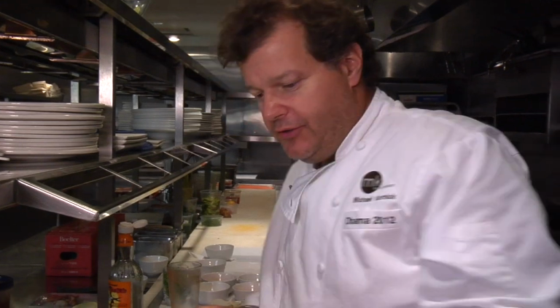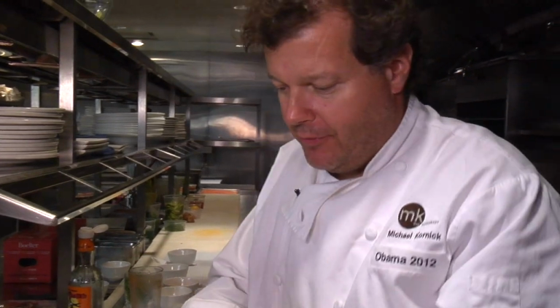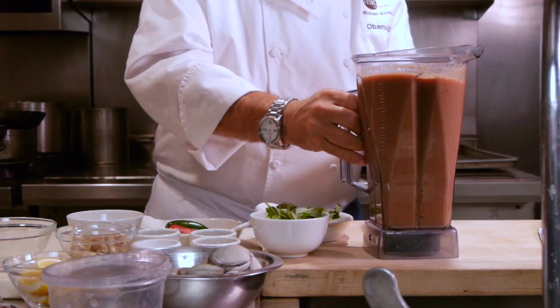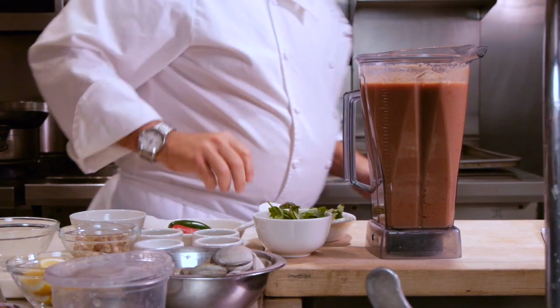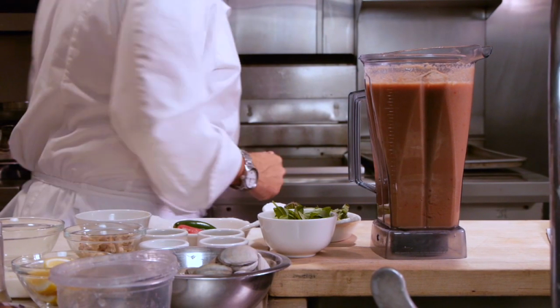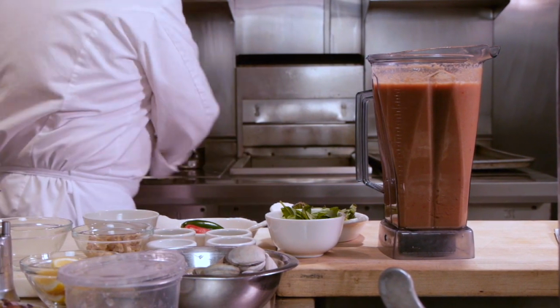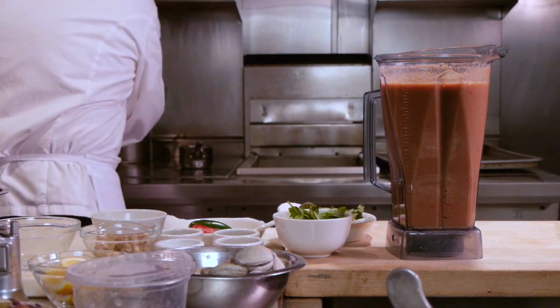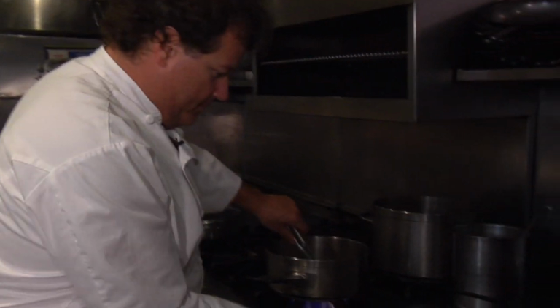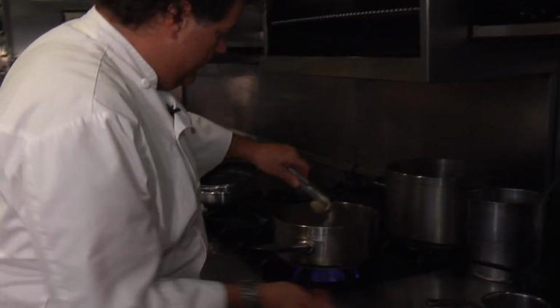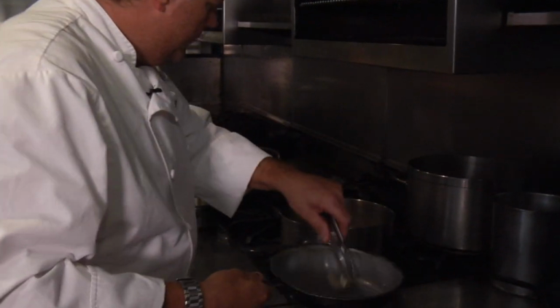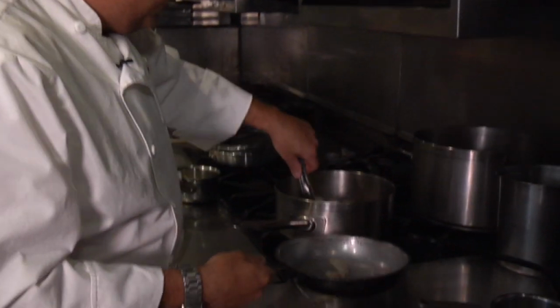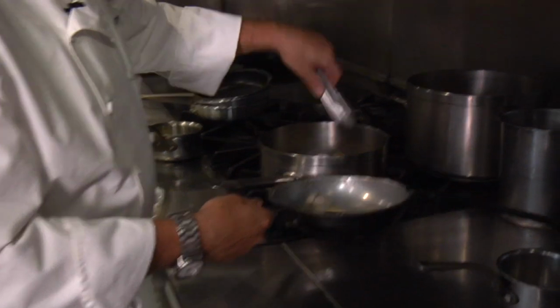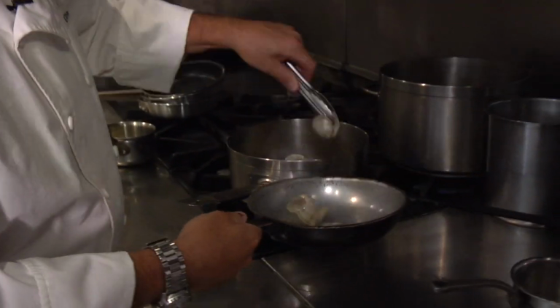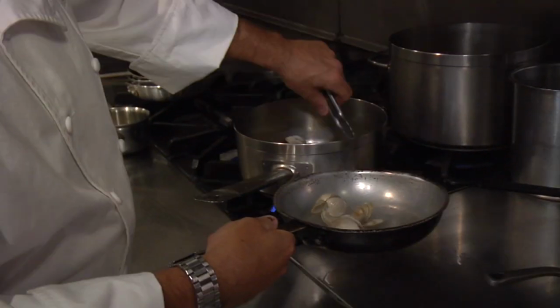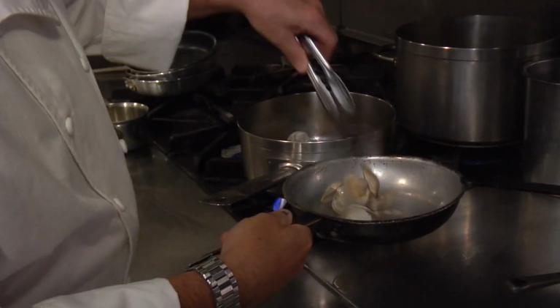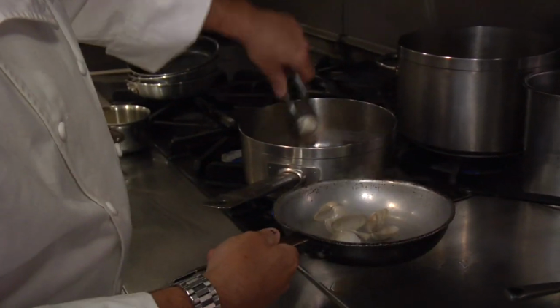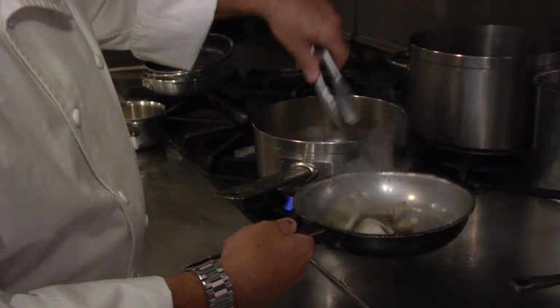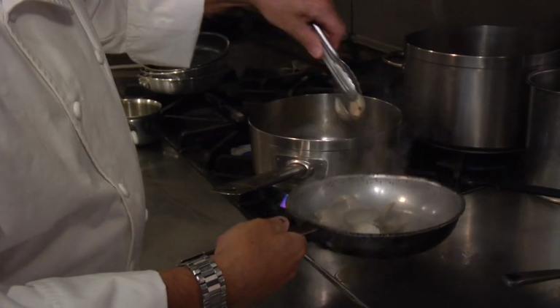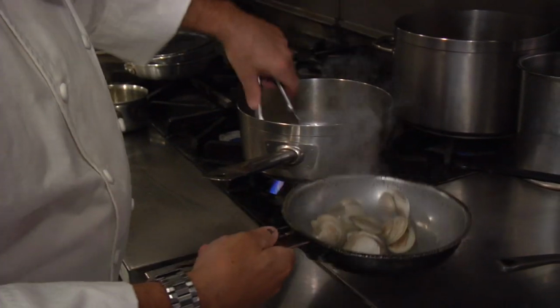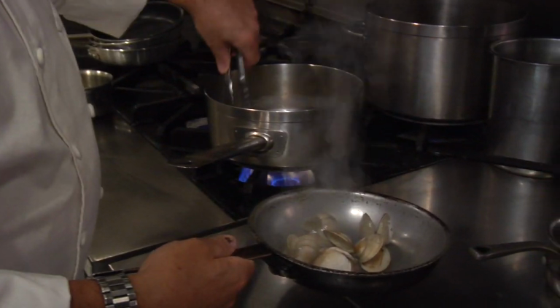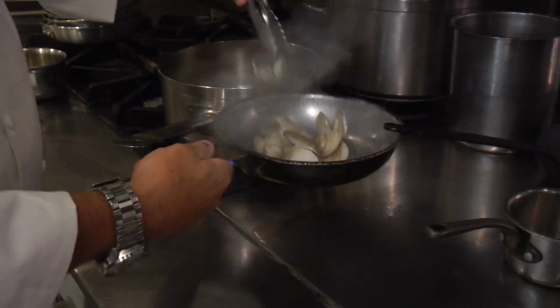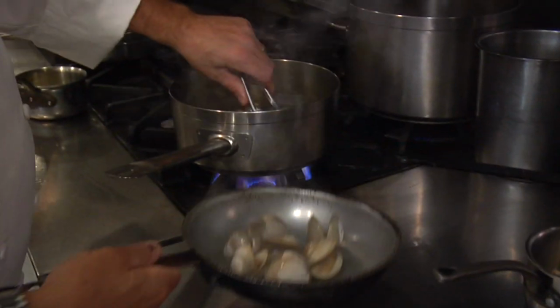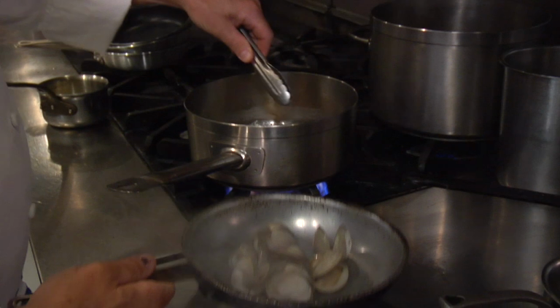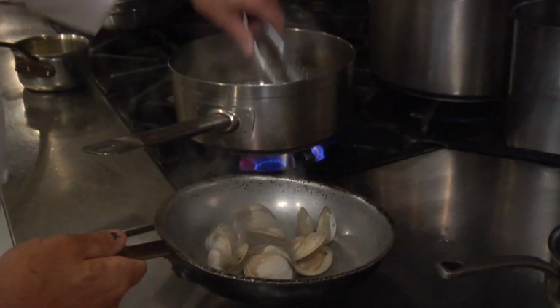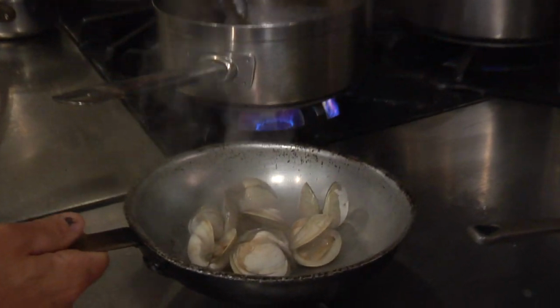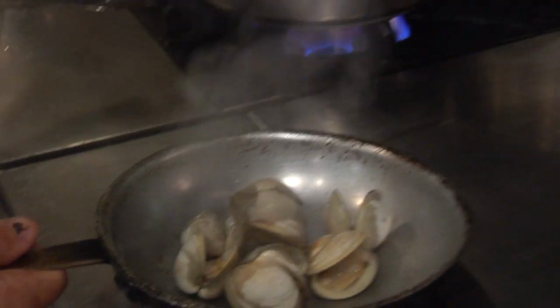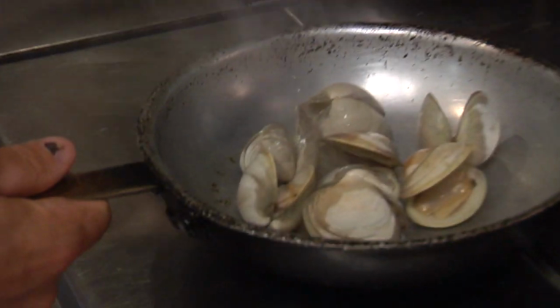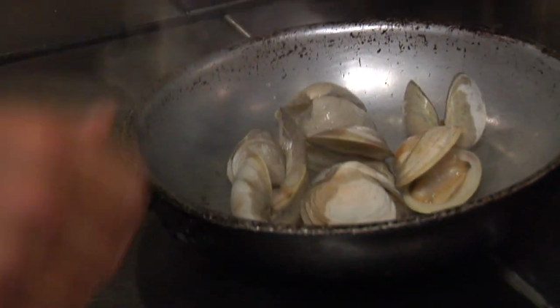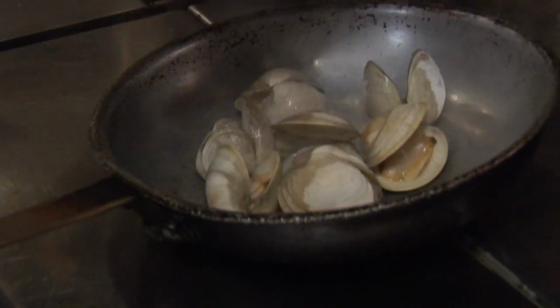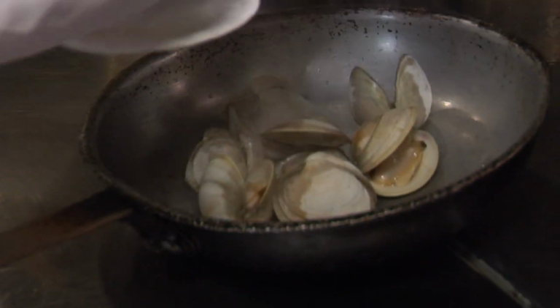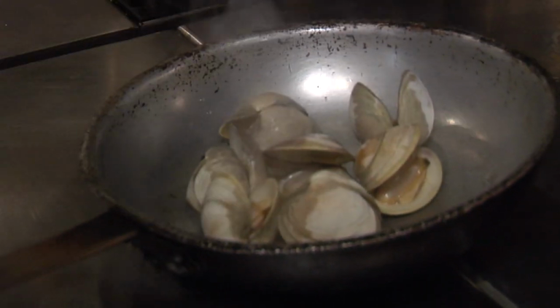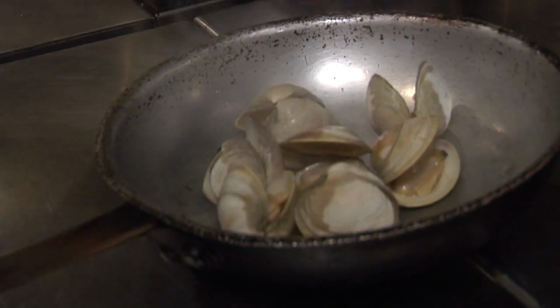That's just about right. Check on our clams — take out the ones that are done as soon as they're open. They'll be nice and tender. If they sit in there any longer, they tend to get overcooked and tough and rubbery.